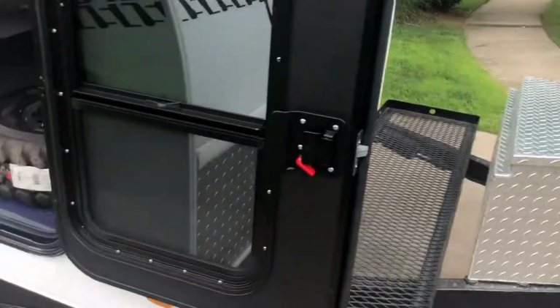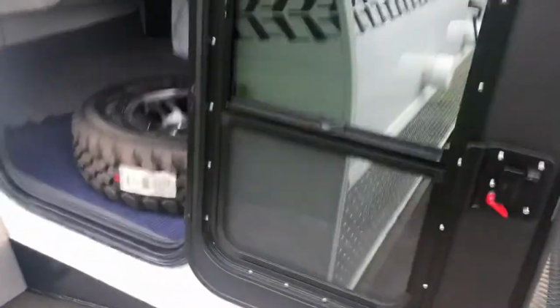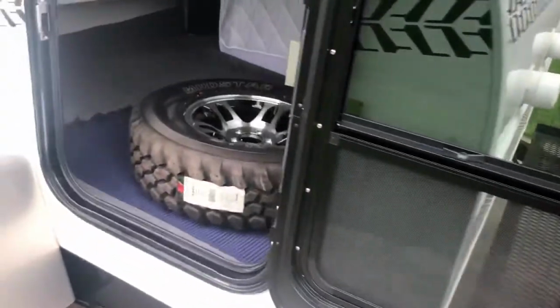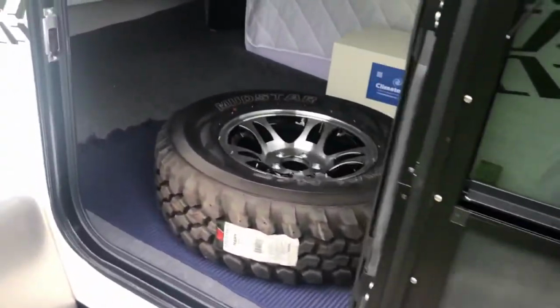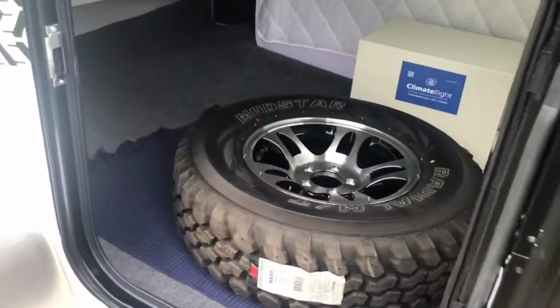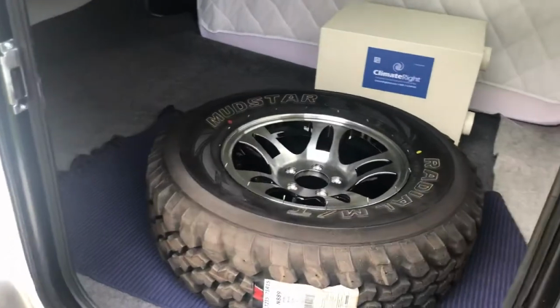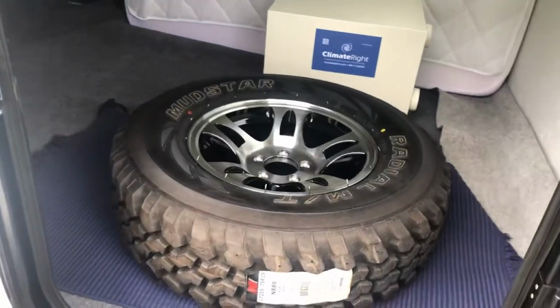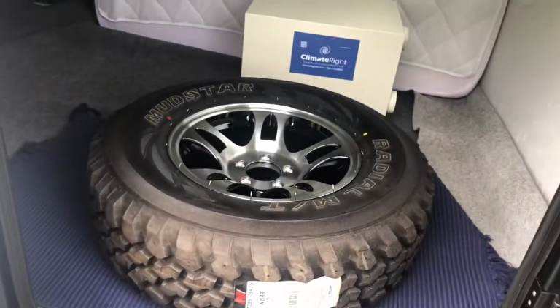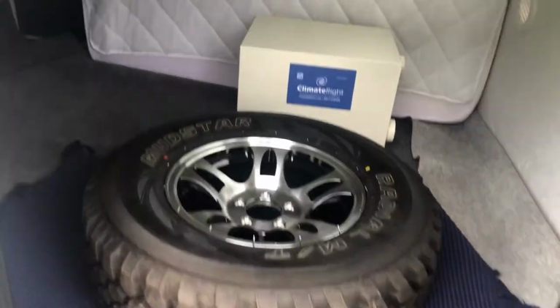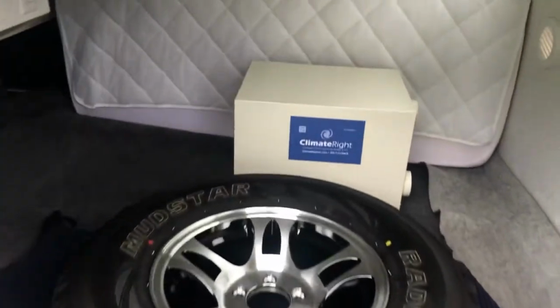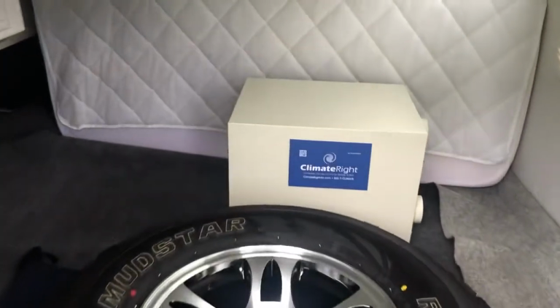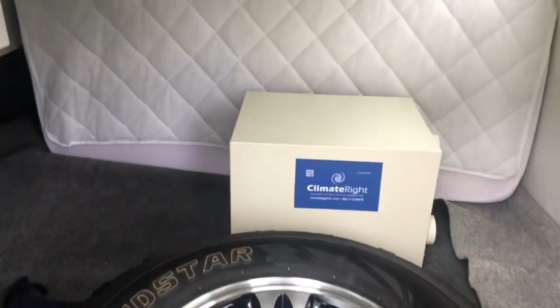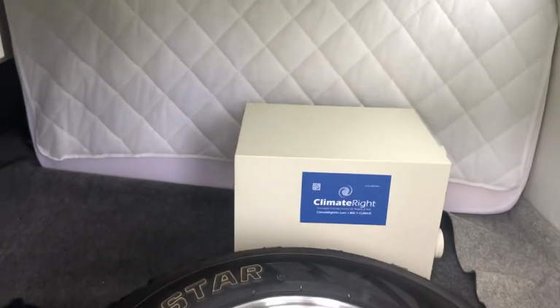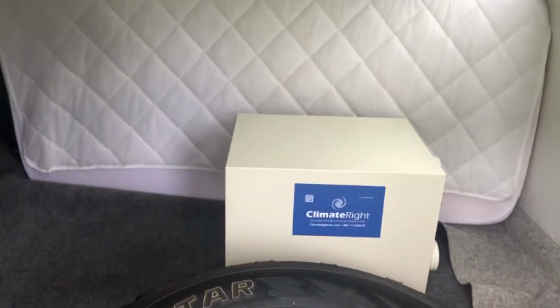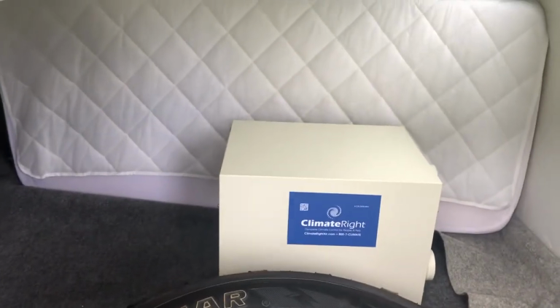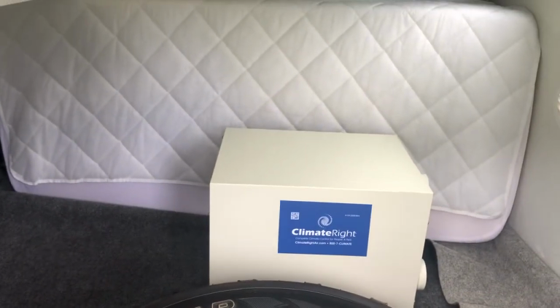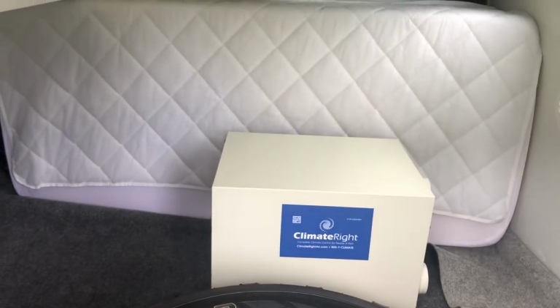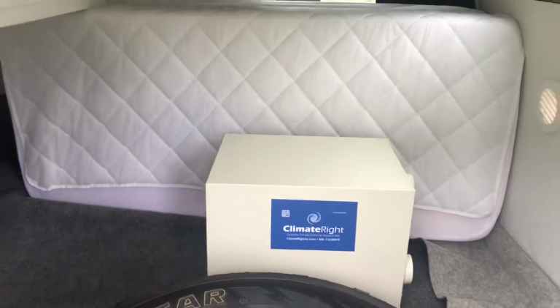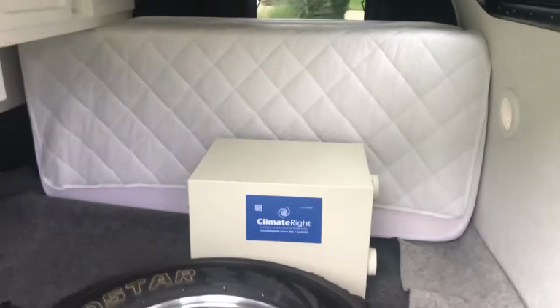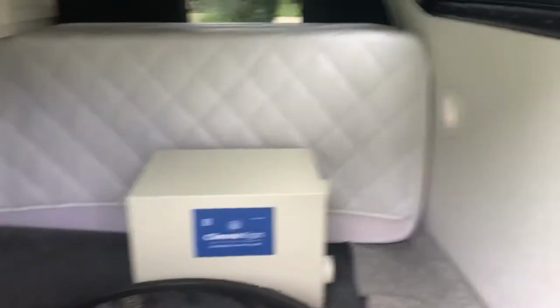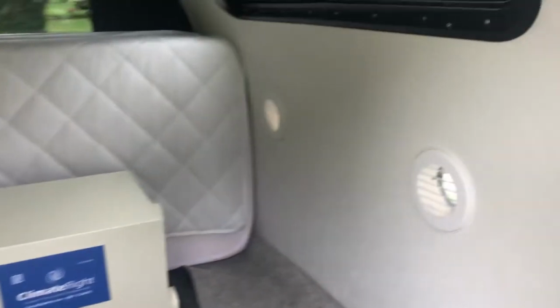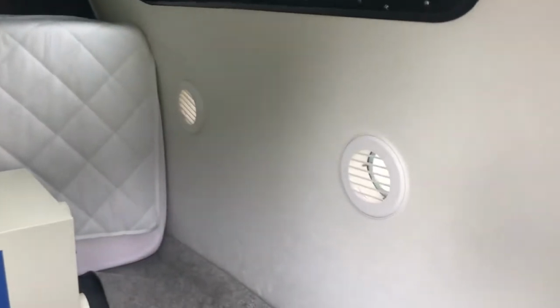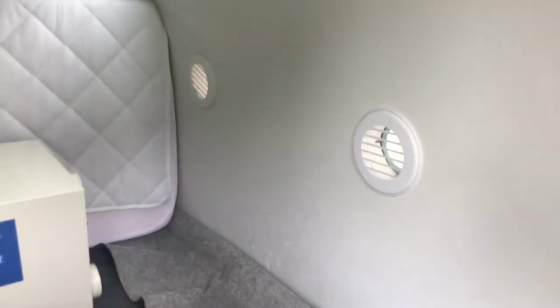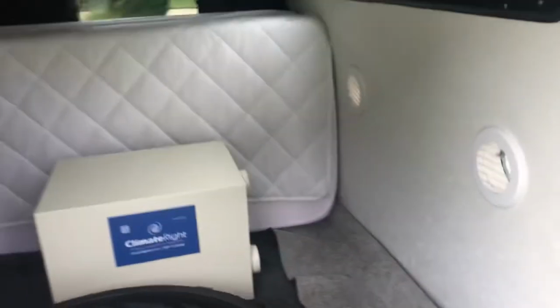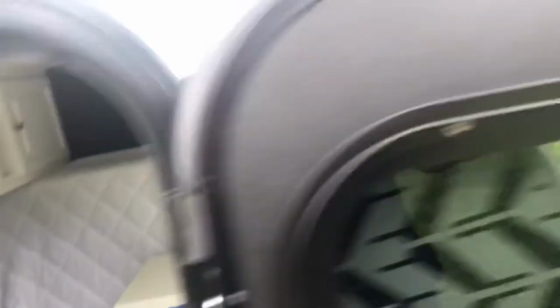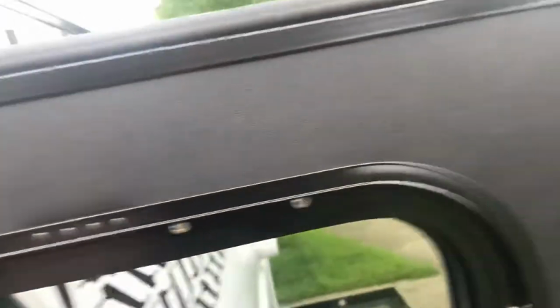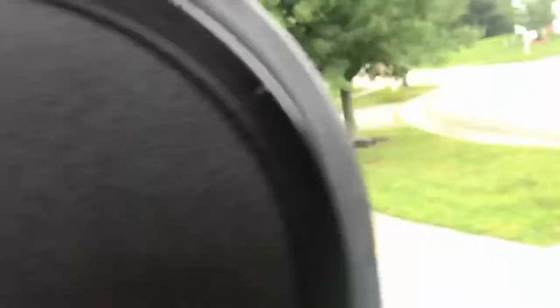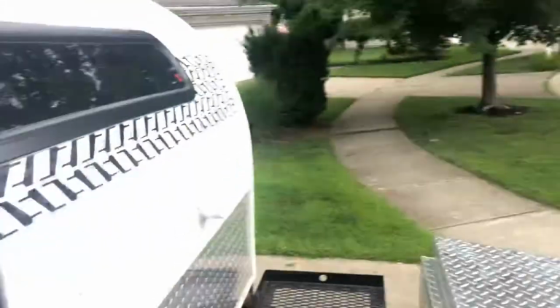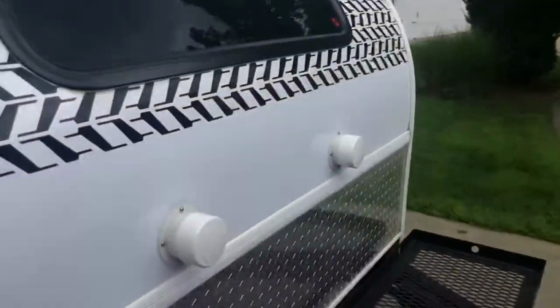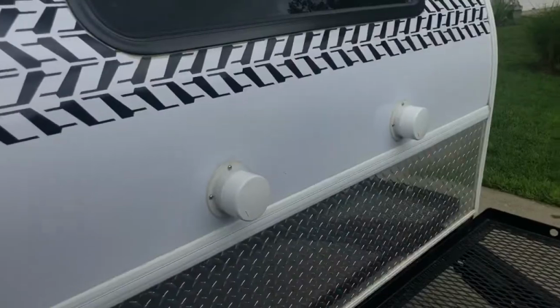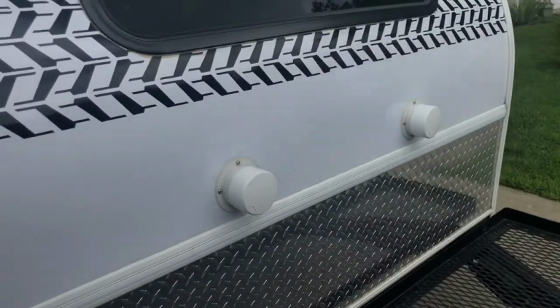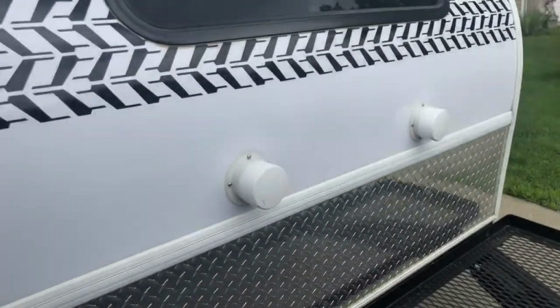As we move back in here, it does have the Climate Right air conditioner unit that attaches to the front. You can see where that attaches right here, and if you look right on the front of the trailer you can see where they connect.